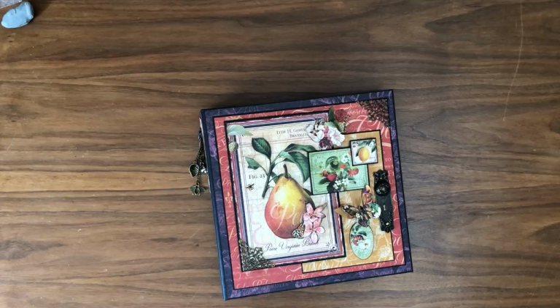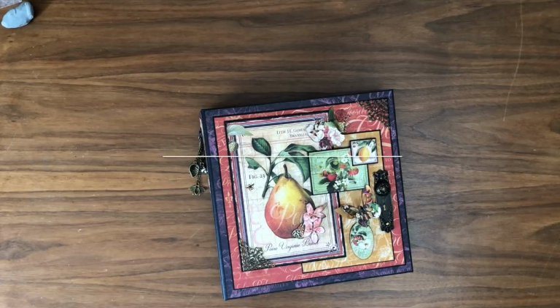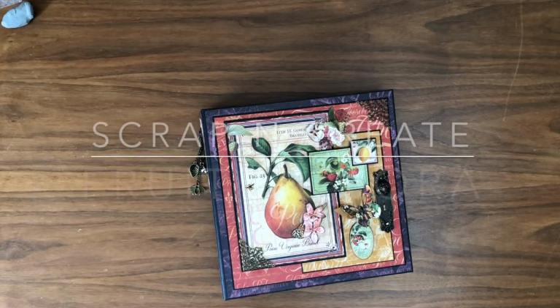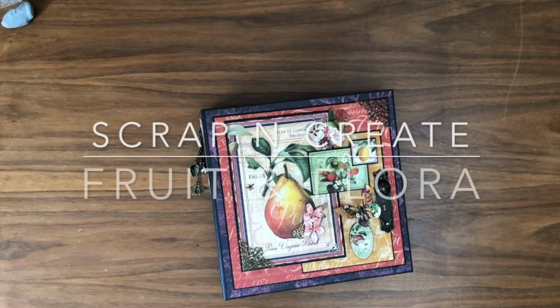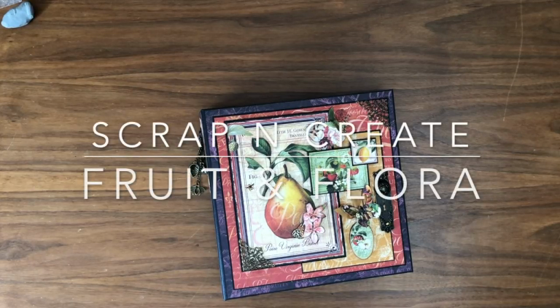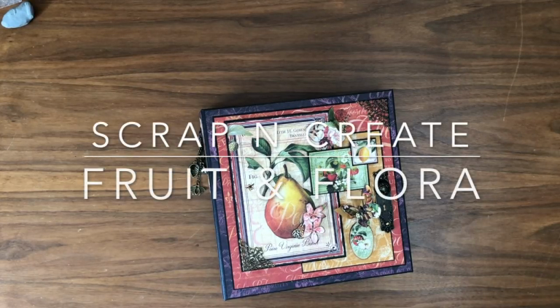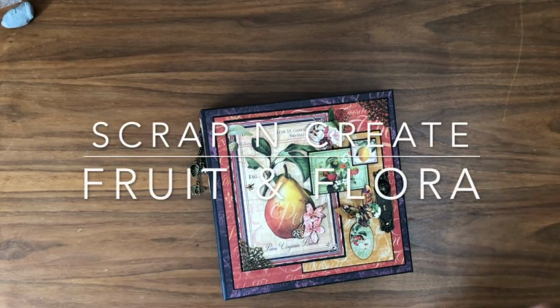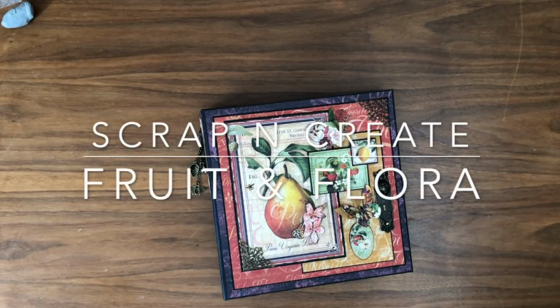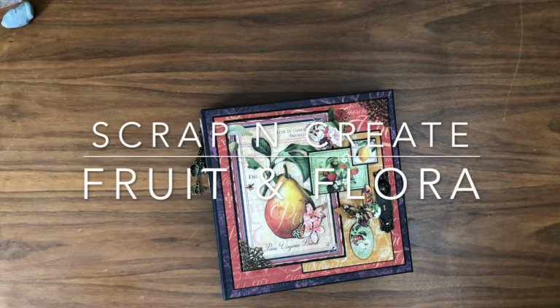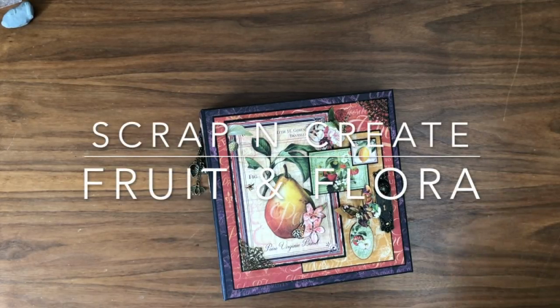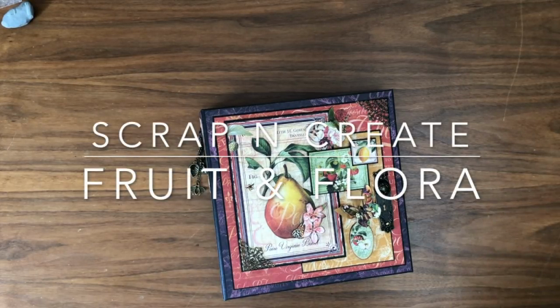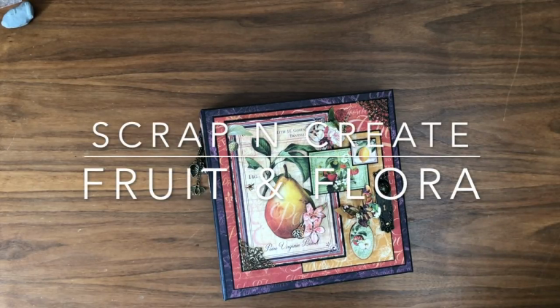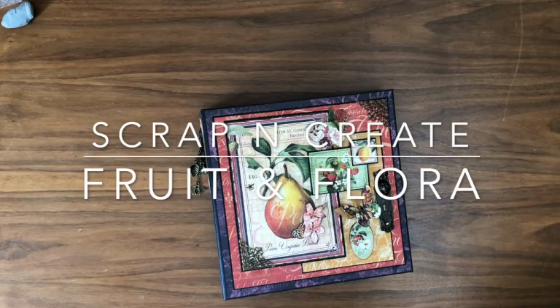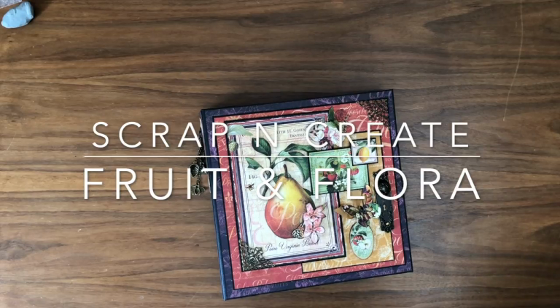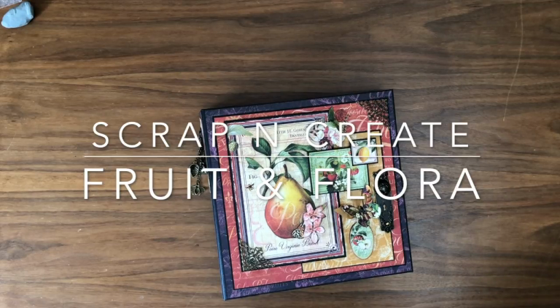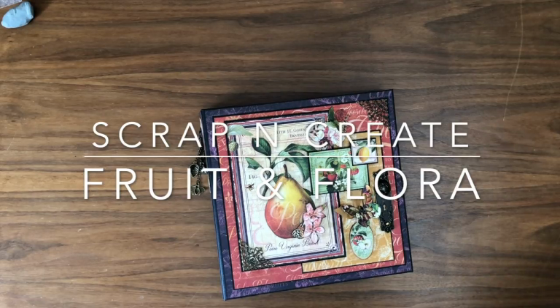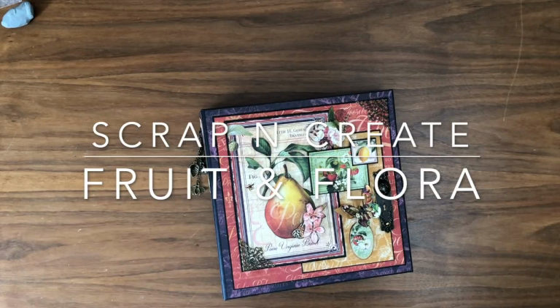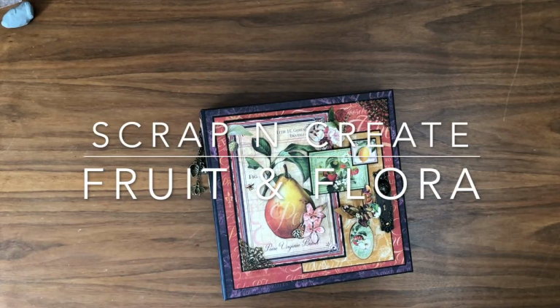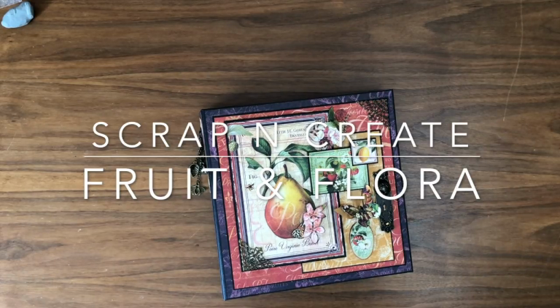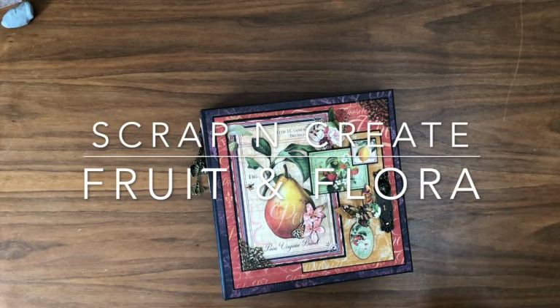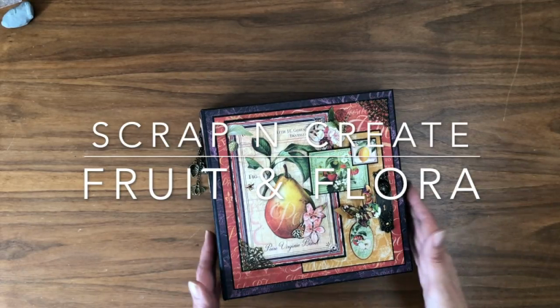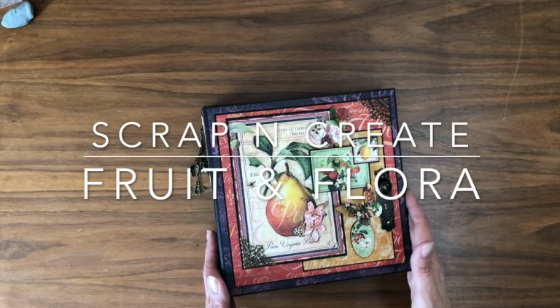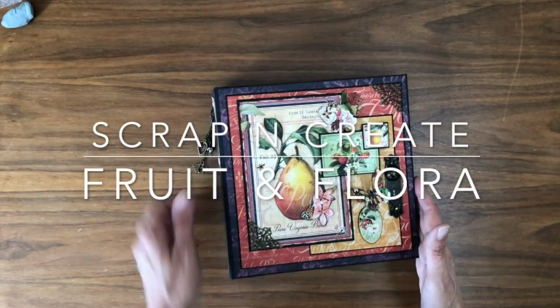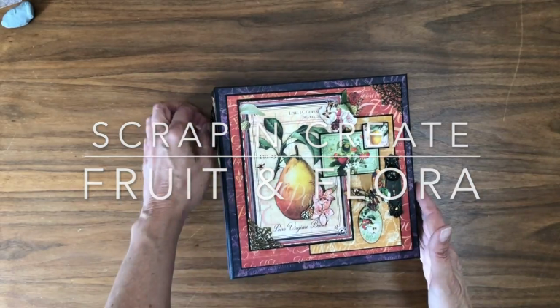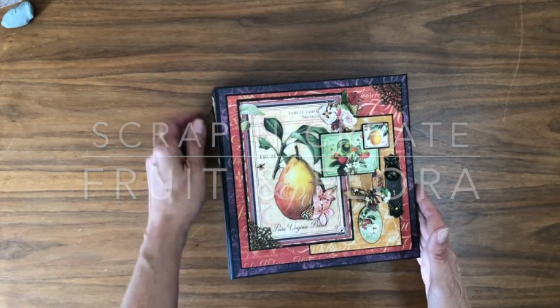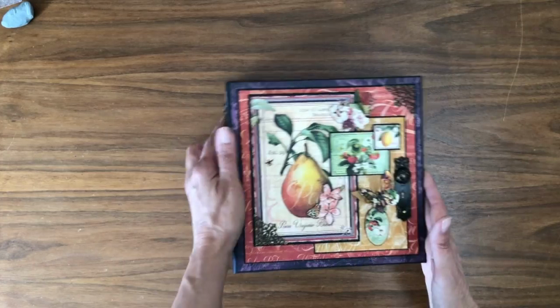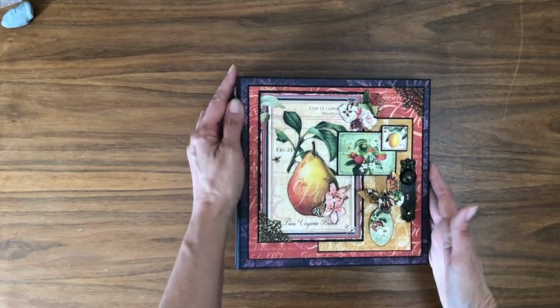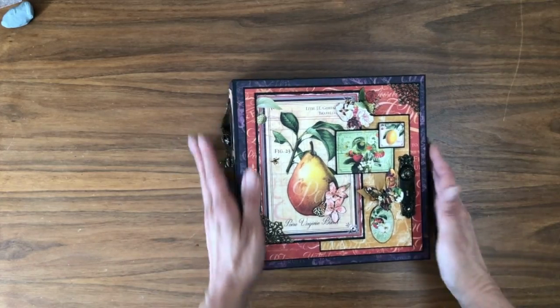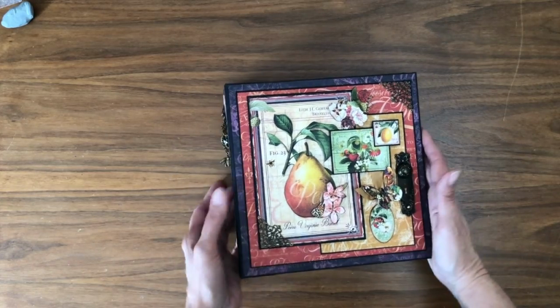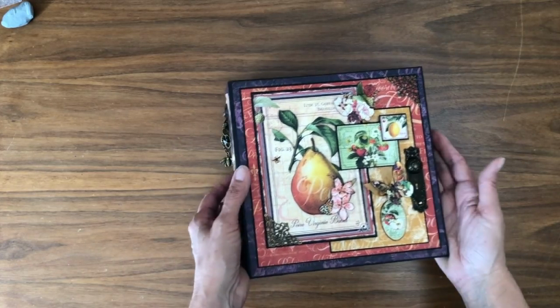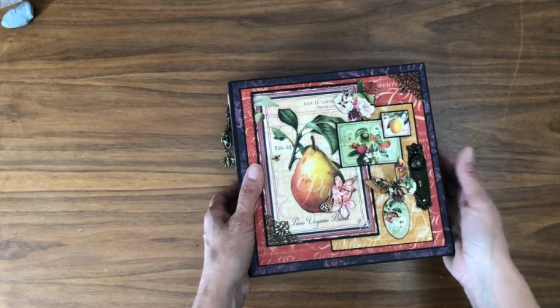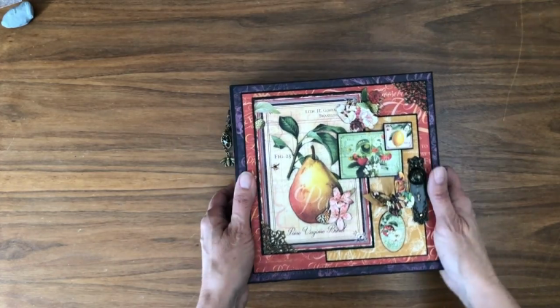Hey everyone, it's Daphne from Scrap and Create, and today I'm going to share with you the newly completed Fruit and Flora album from Graphic 45. I just finished this up today, so I'm very anxious to show it to you, so let's get started.